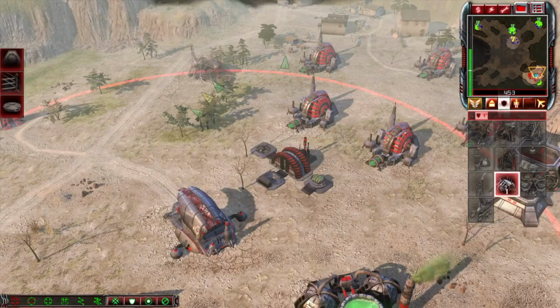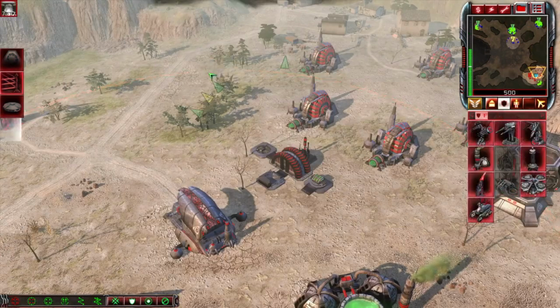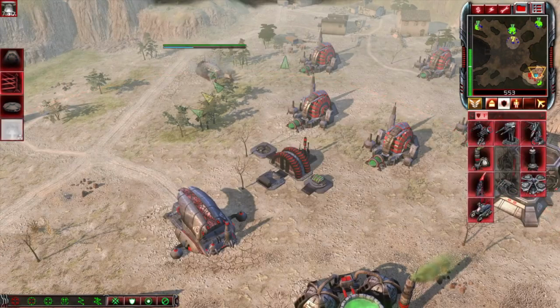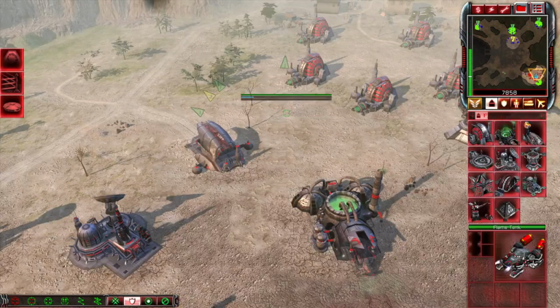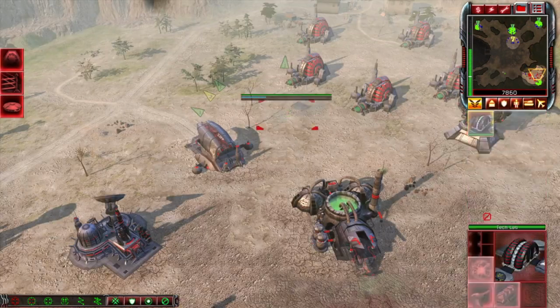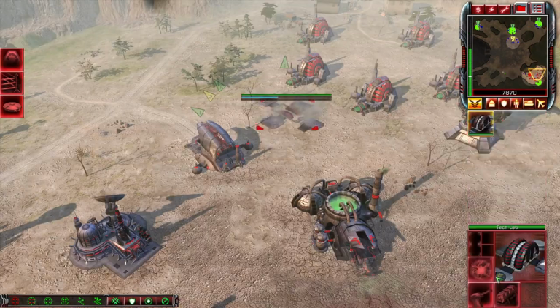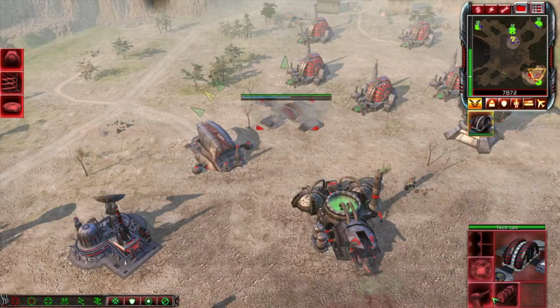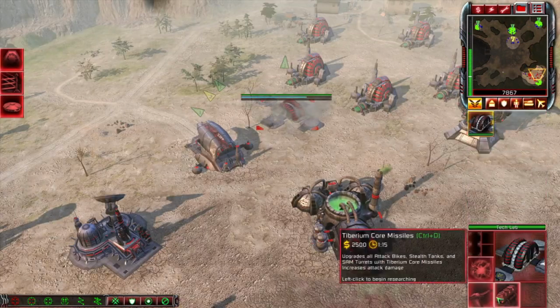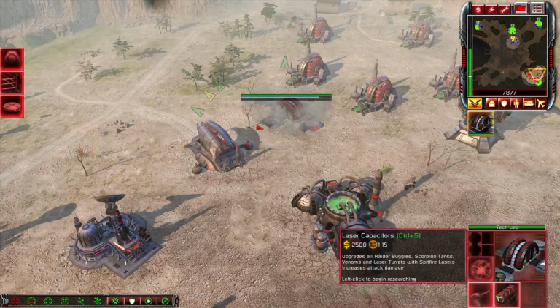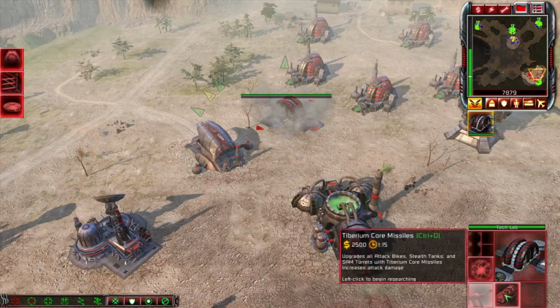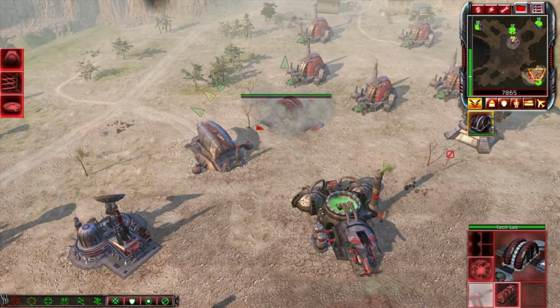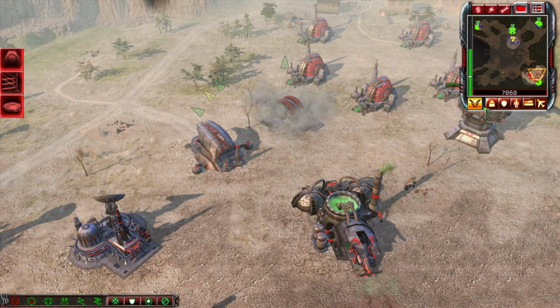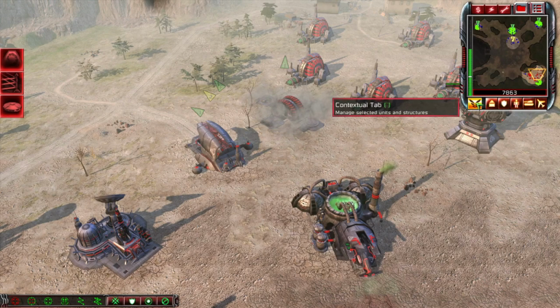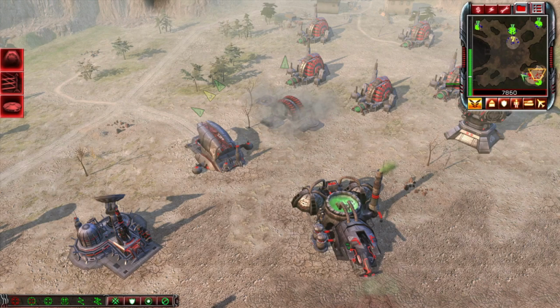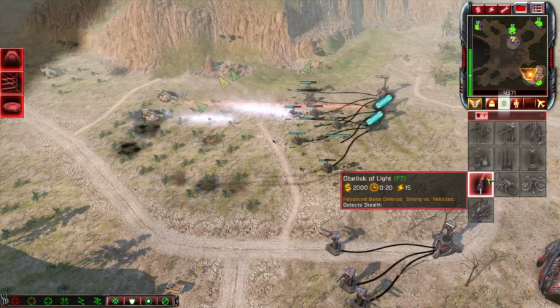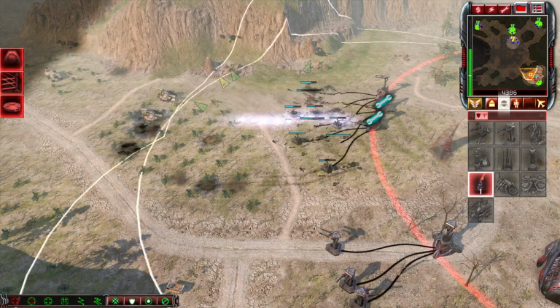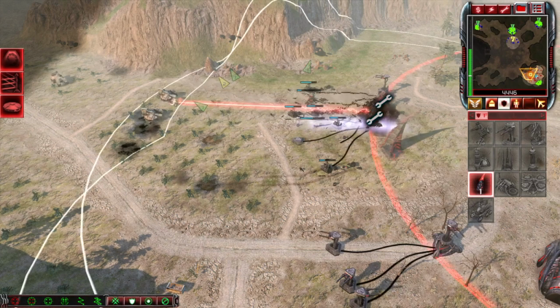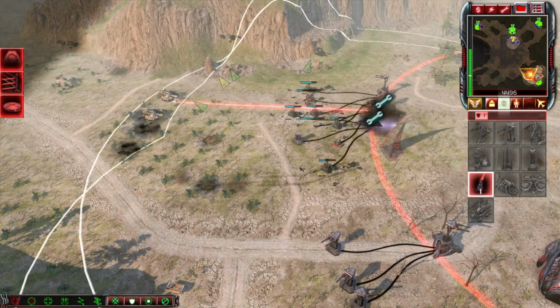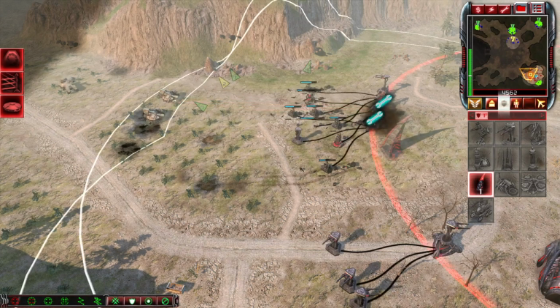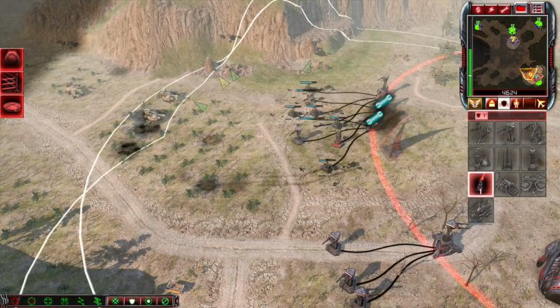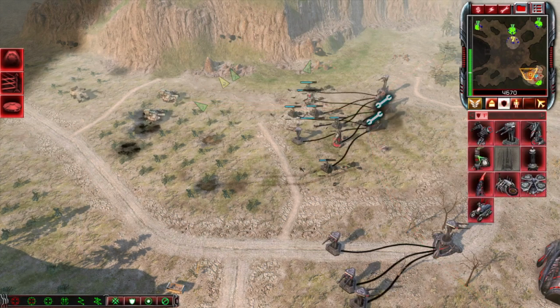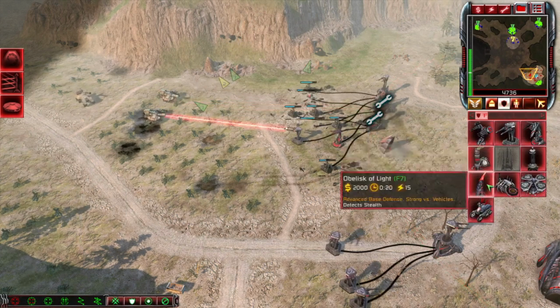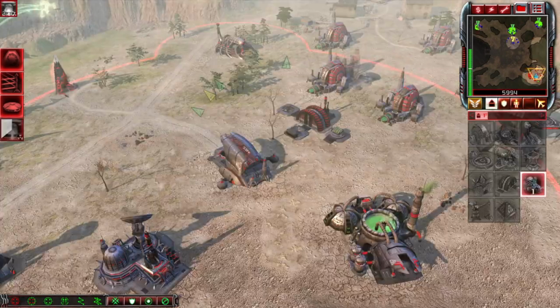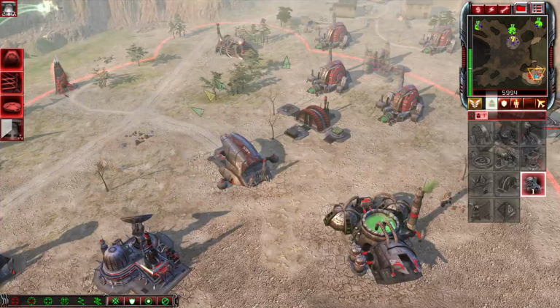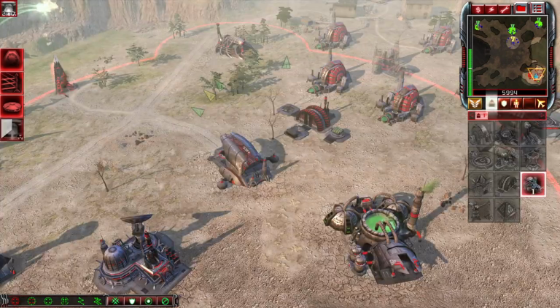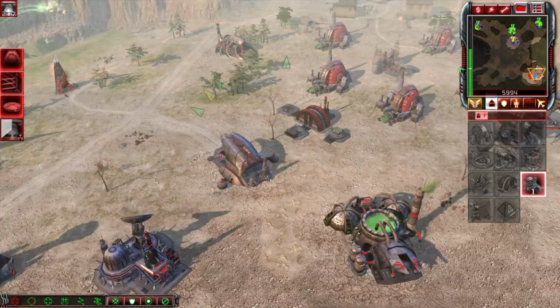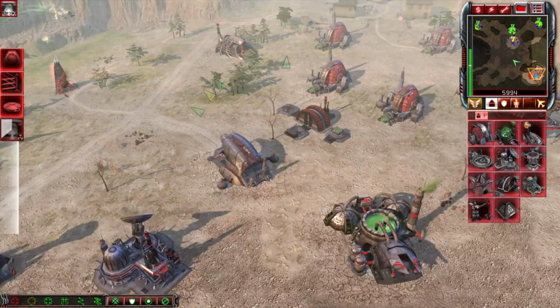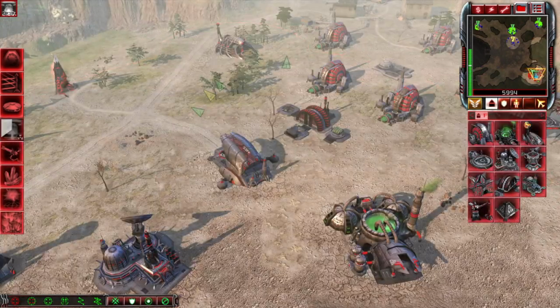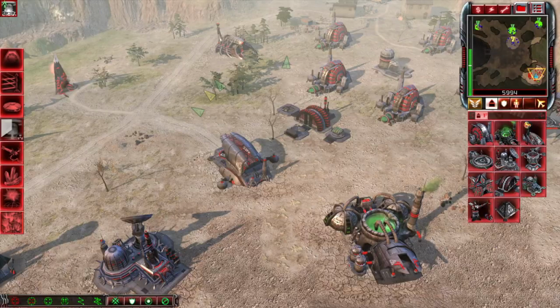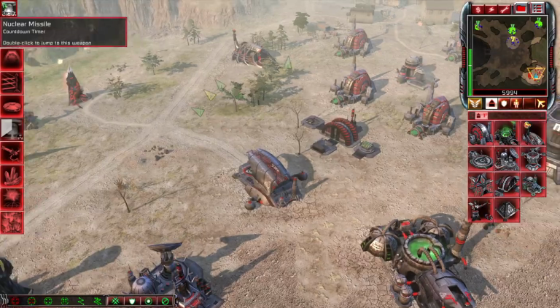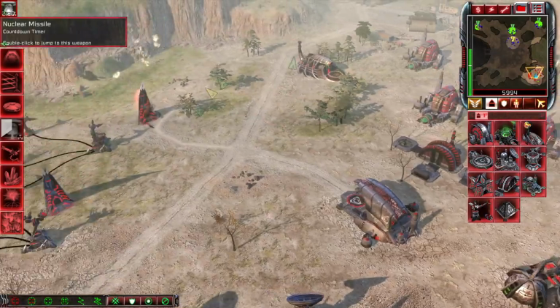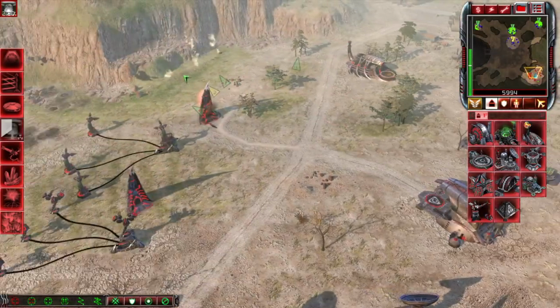Build the Temple of Nod, then get the laser capacitors and Tiberium core missiles upgrades. Further fortify your bases with some obelisks of light, and build the Tiberium chemical plant to get Tiberium vein detonation.